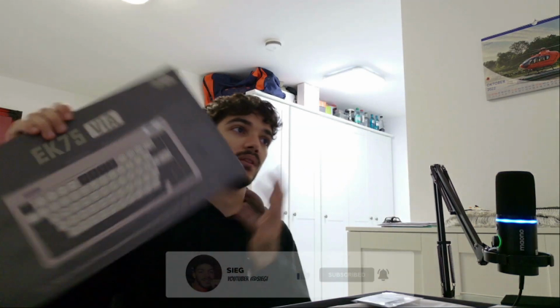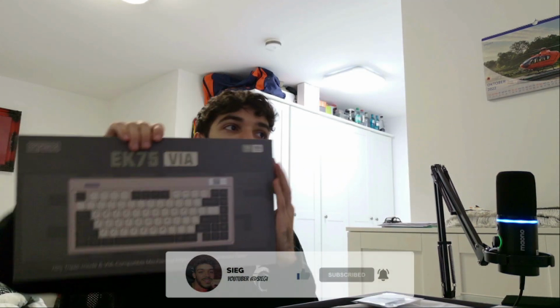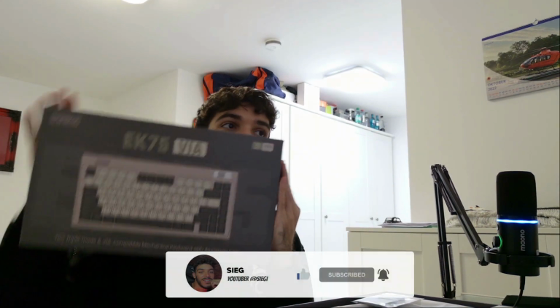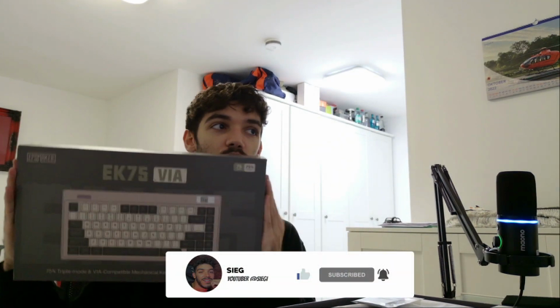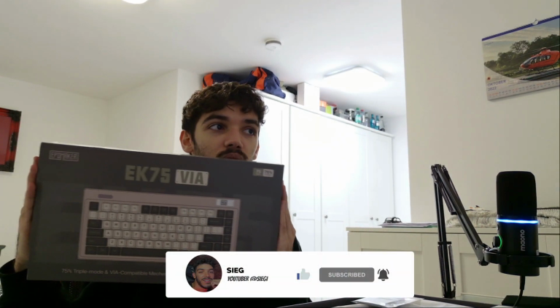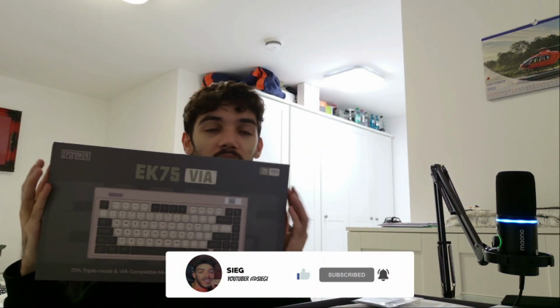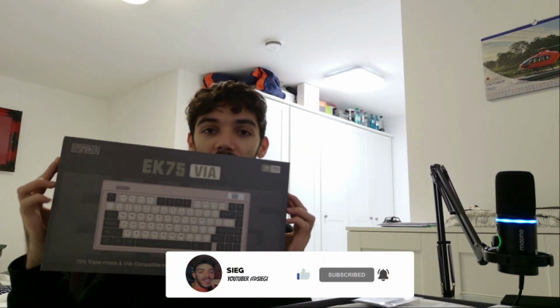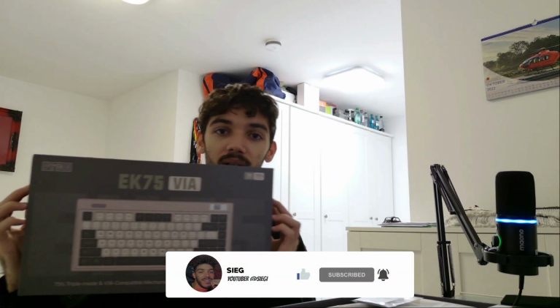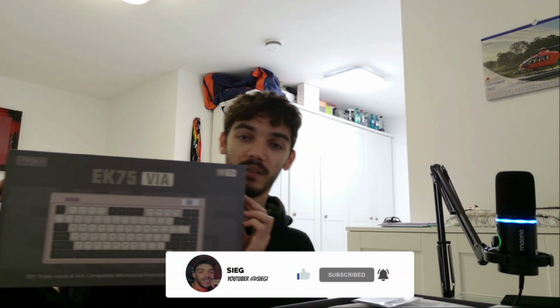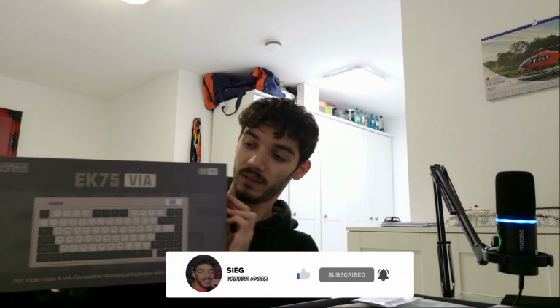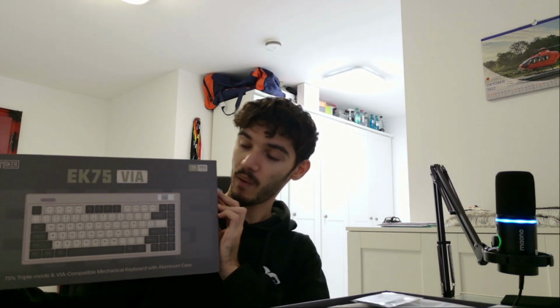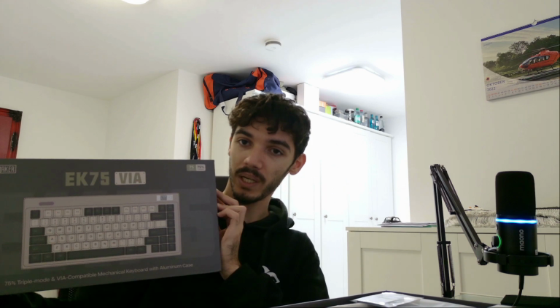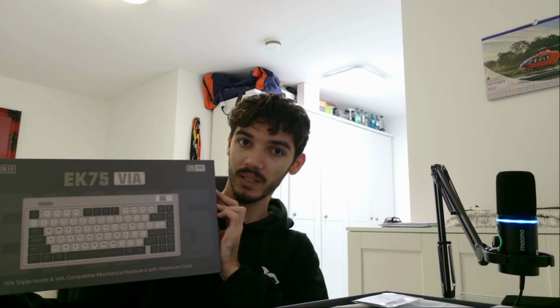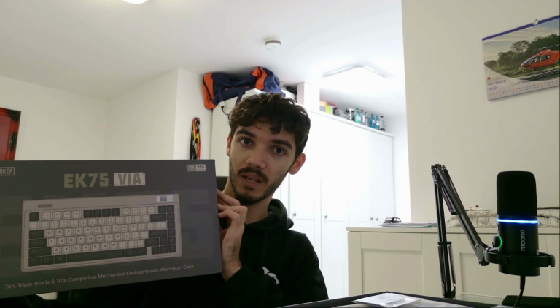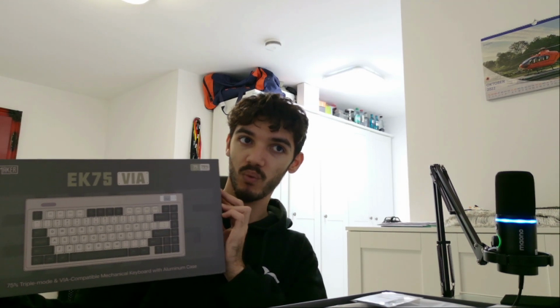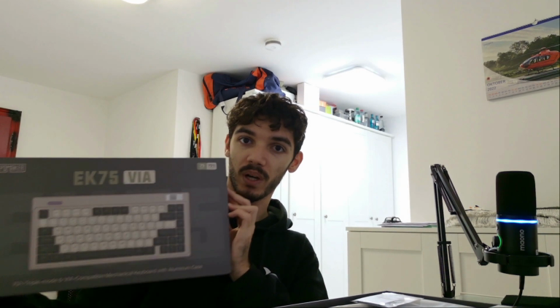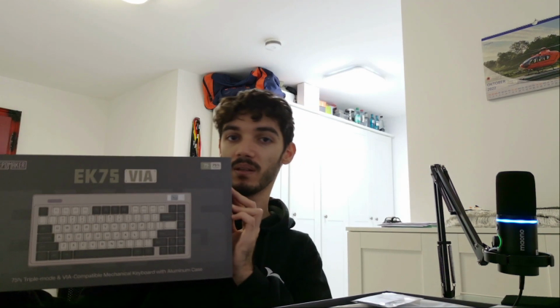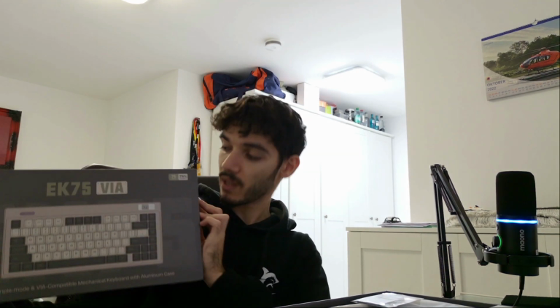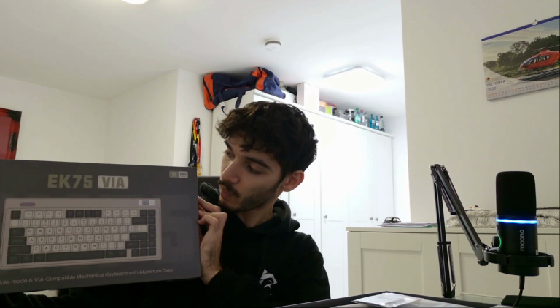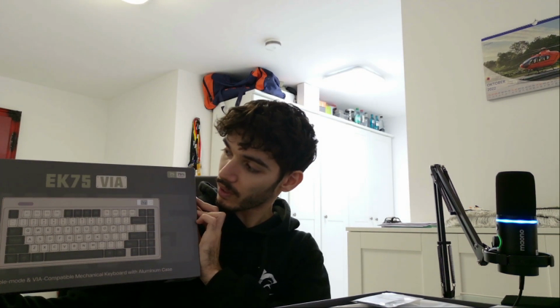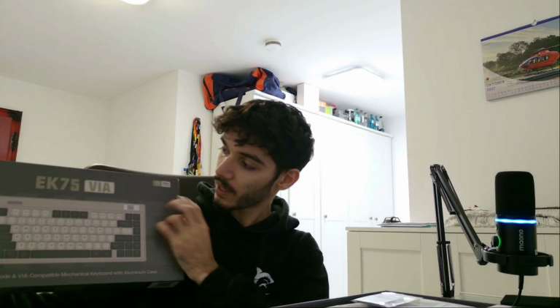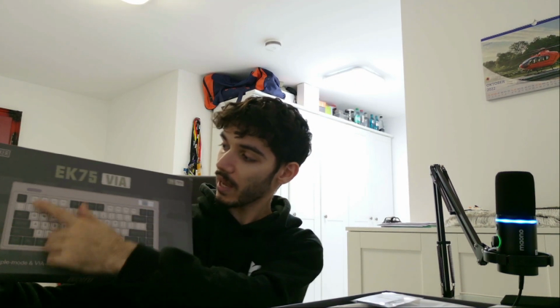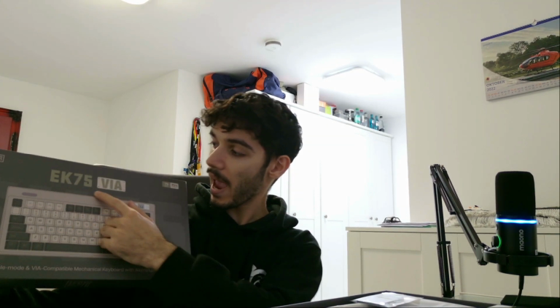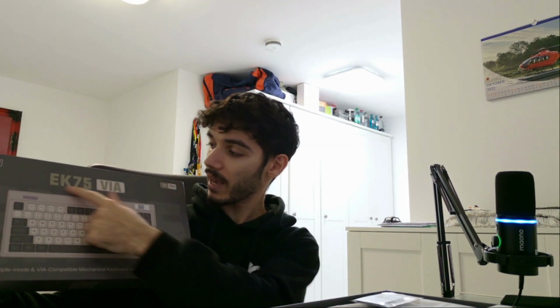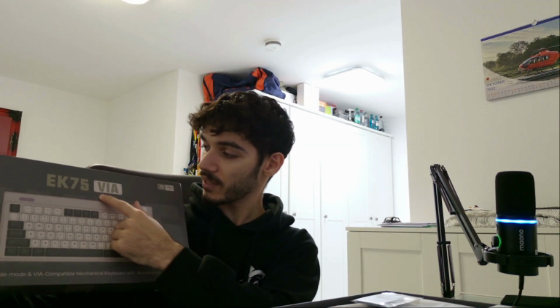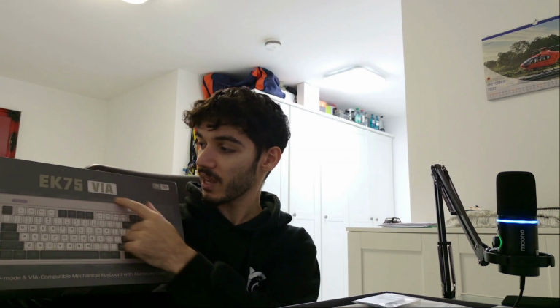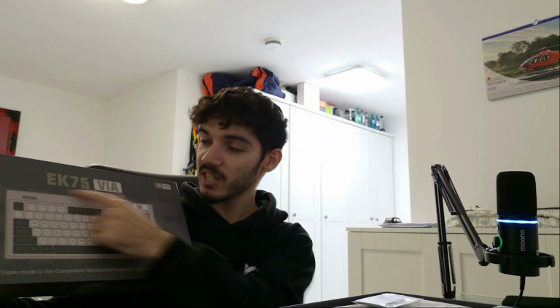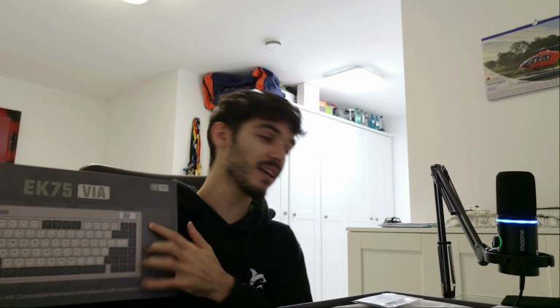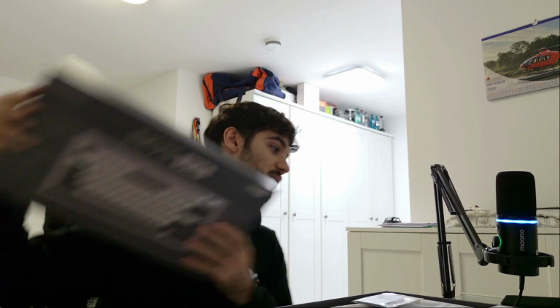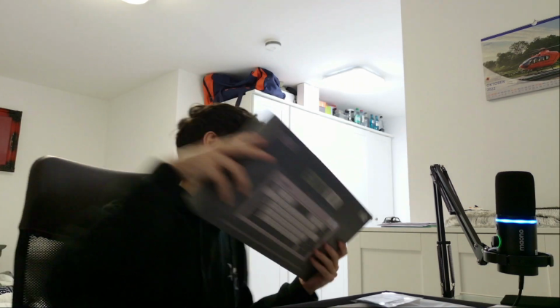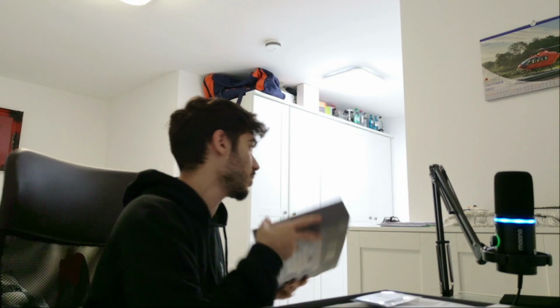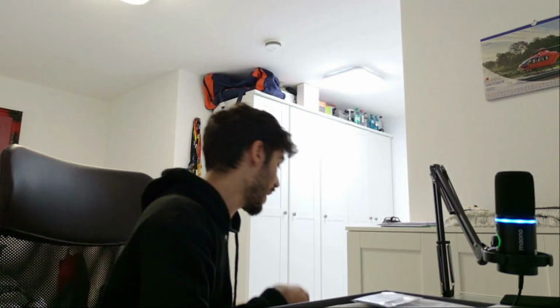This is the keyboard, we're going to unbox it today. We're unboxing this keyboard, it's the EK75 and all that.